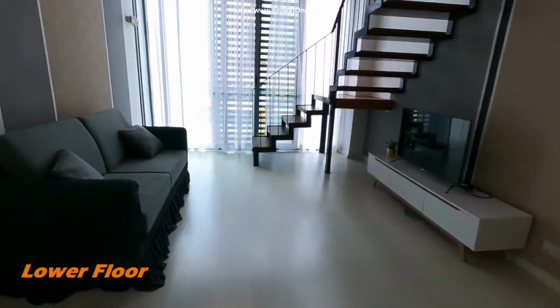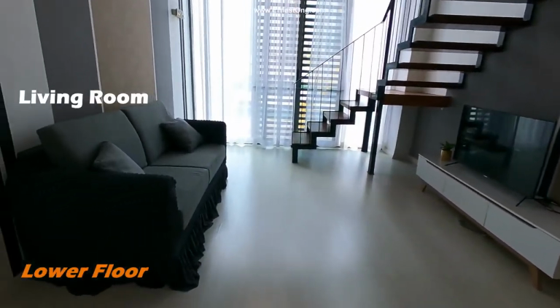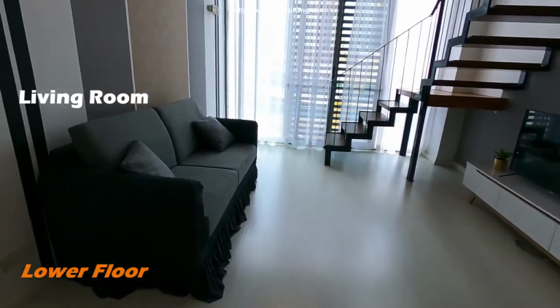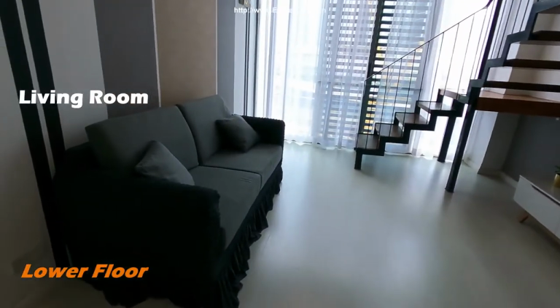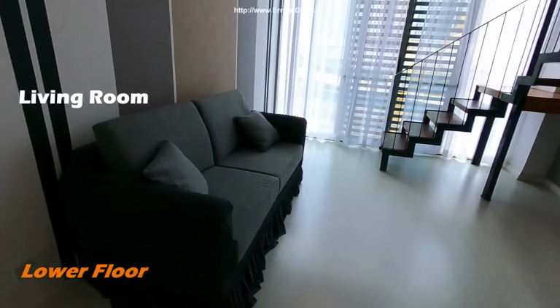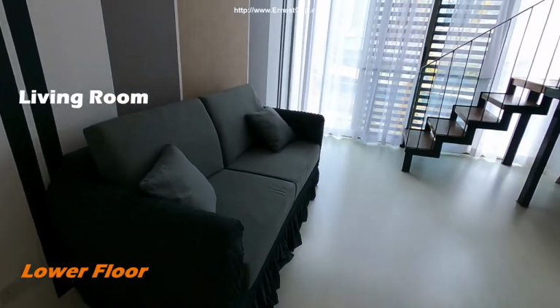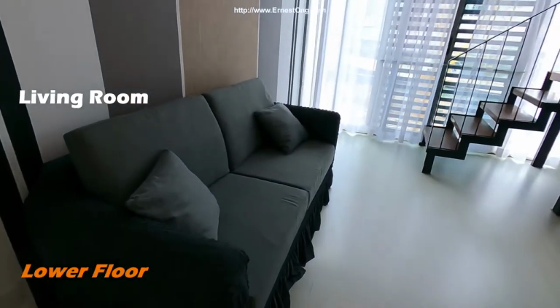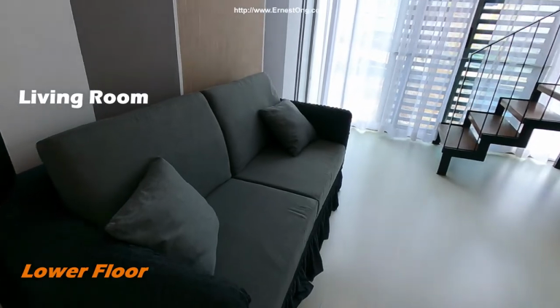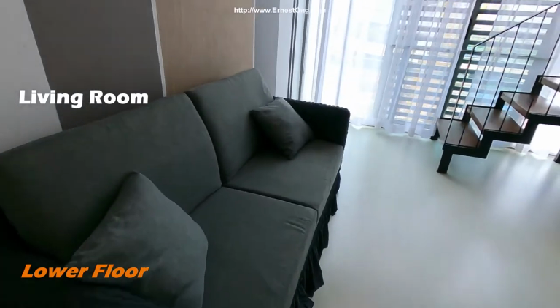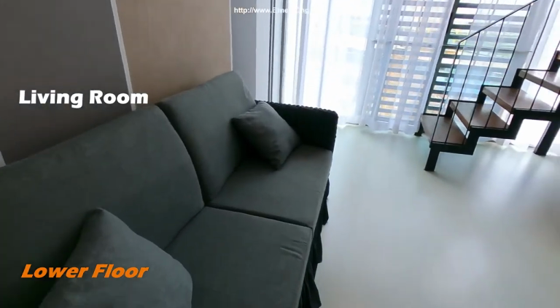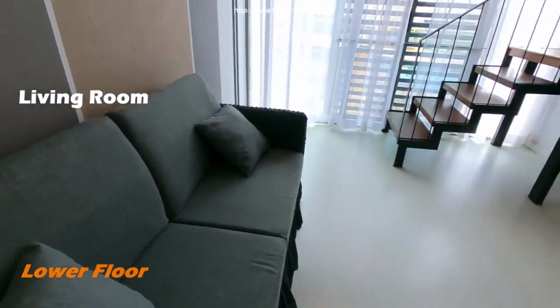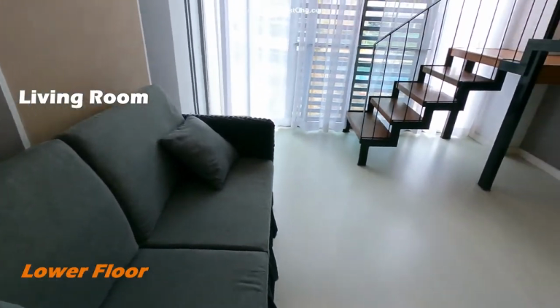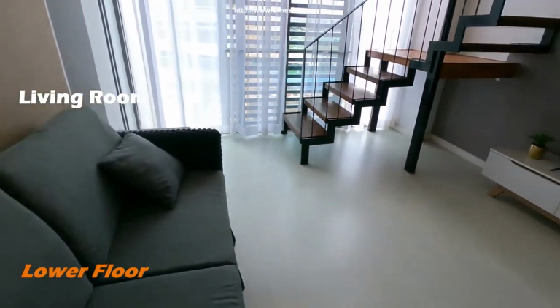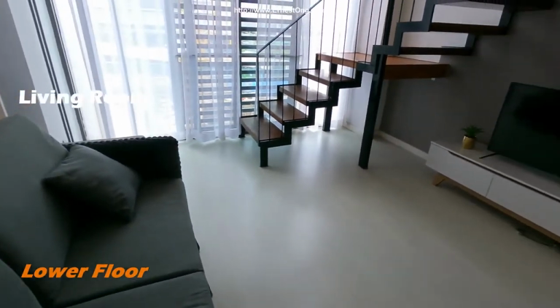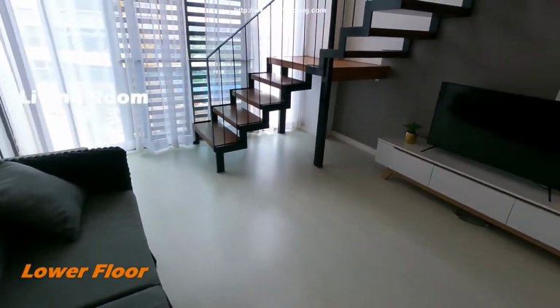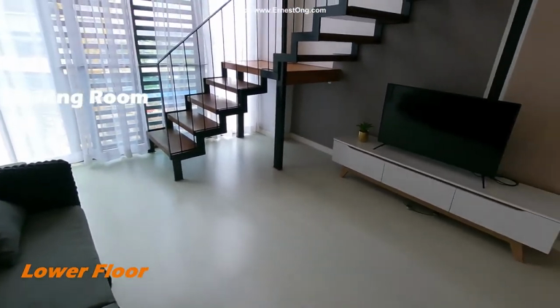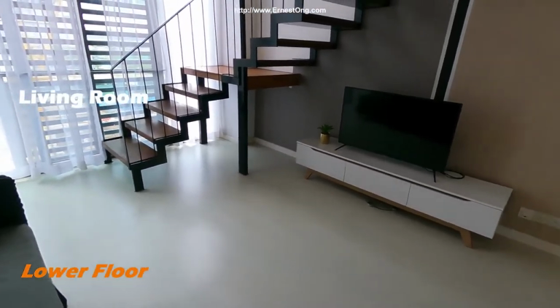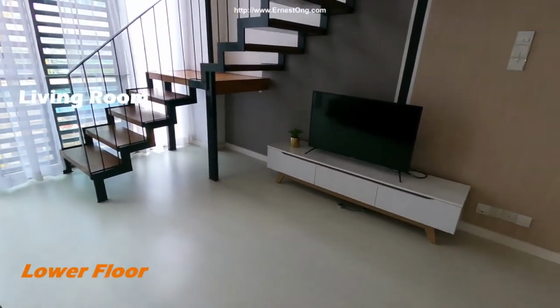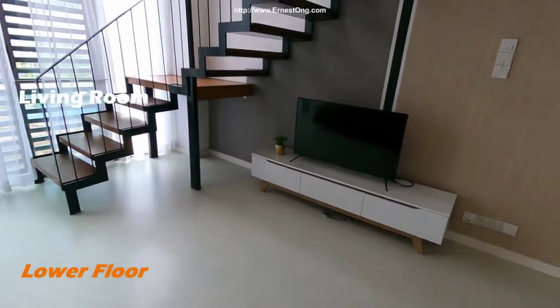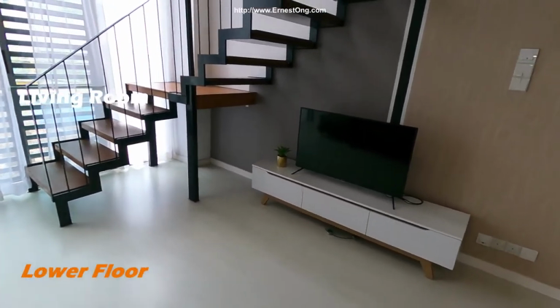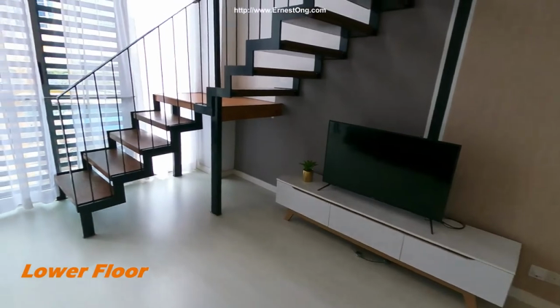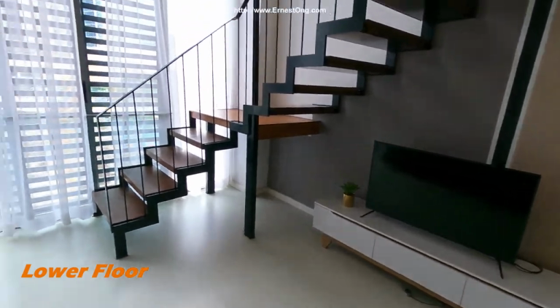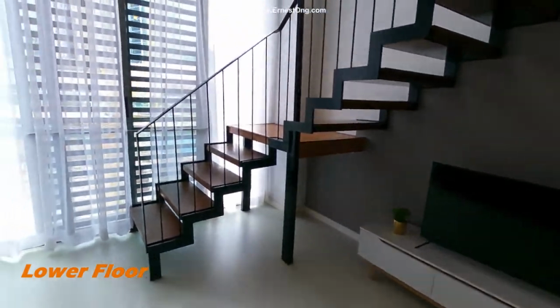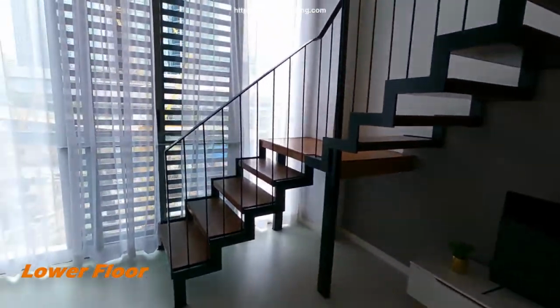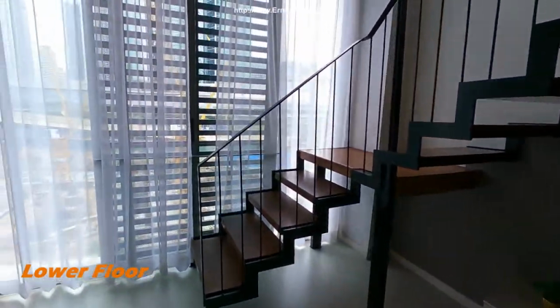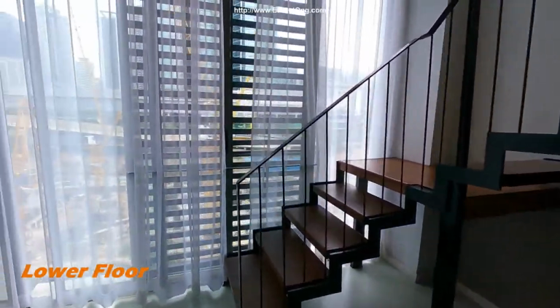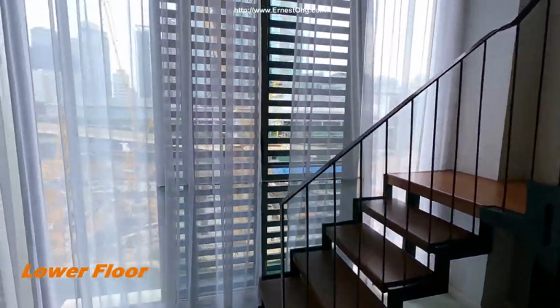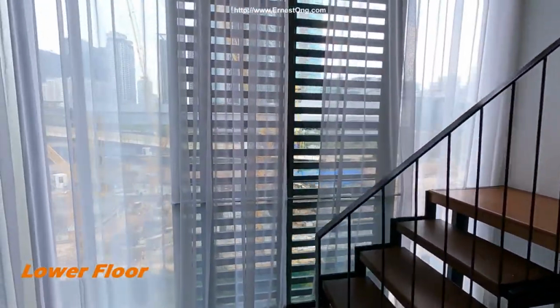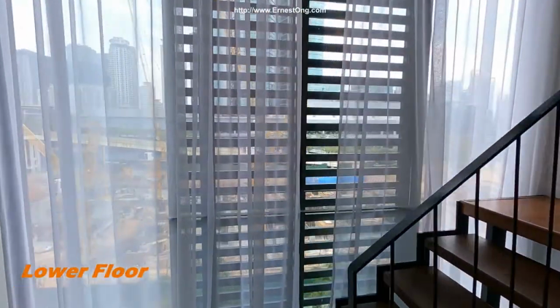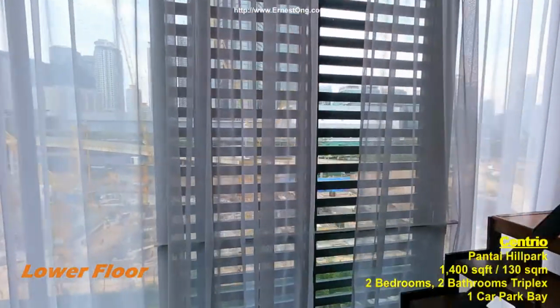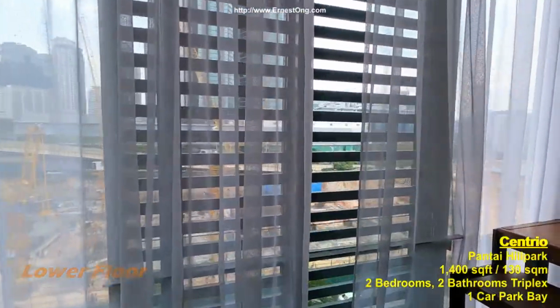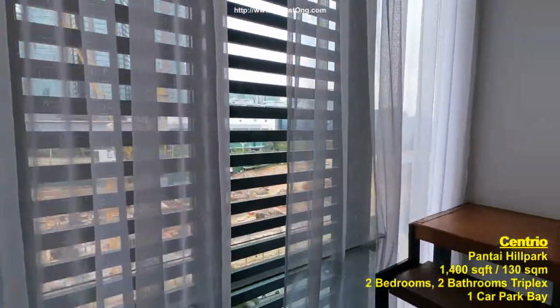There's a very comfortable two-seater sofa and TV cabinet. Let's go up.